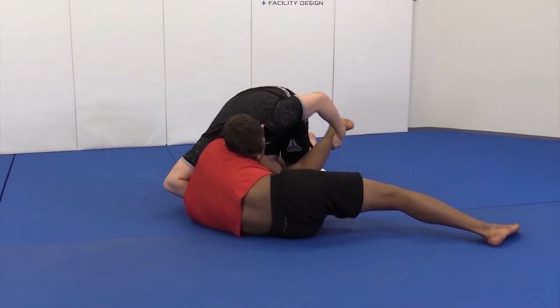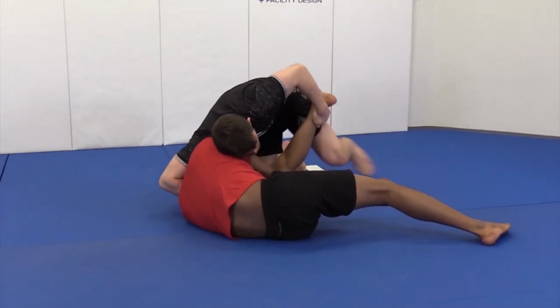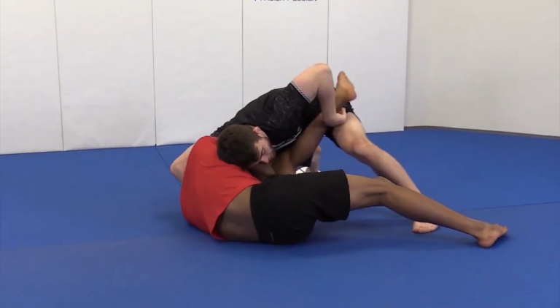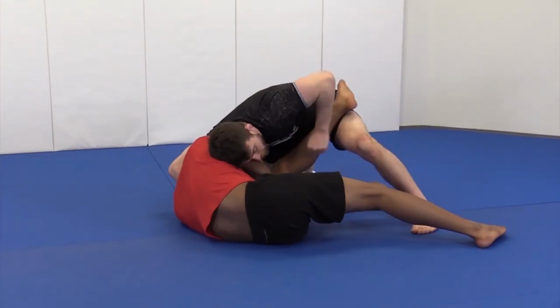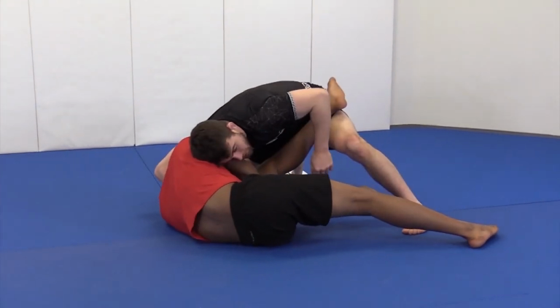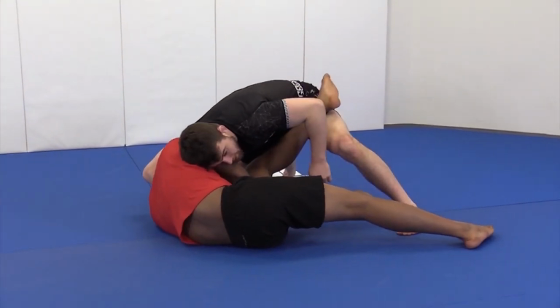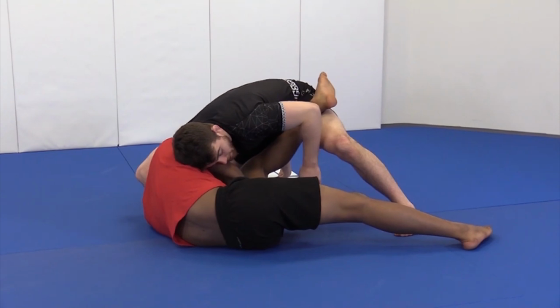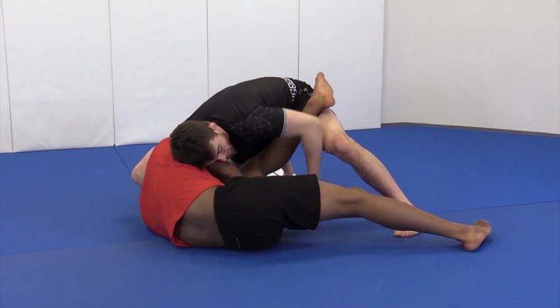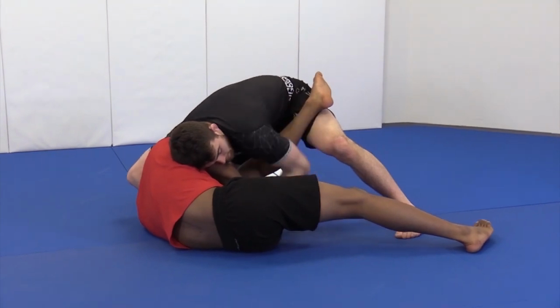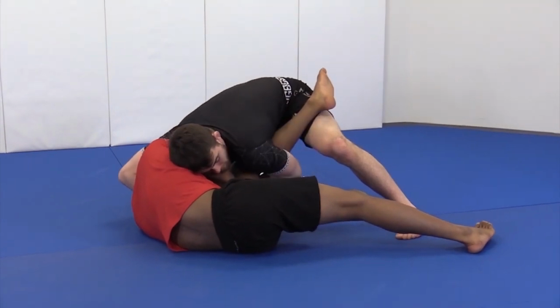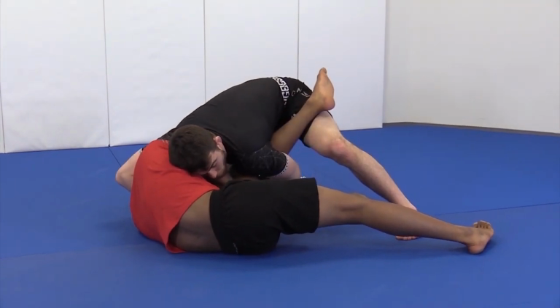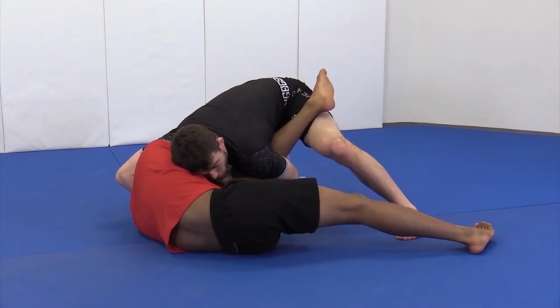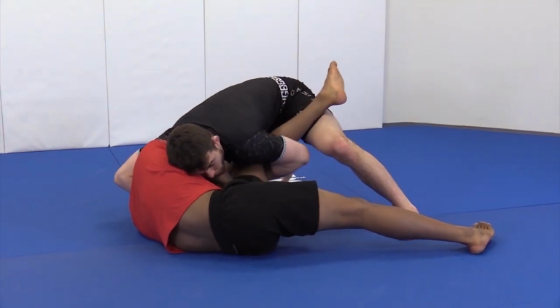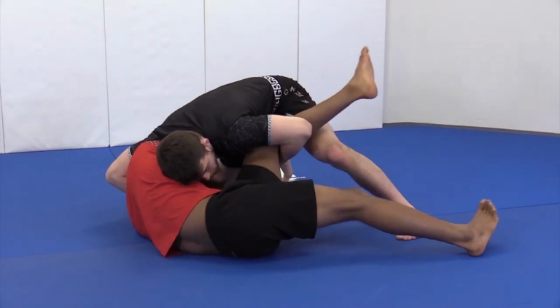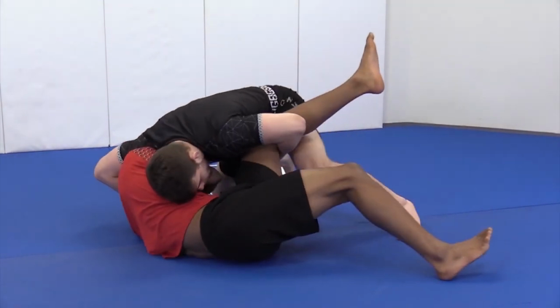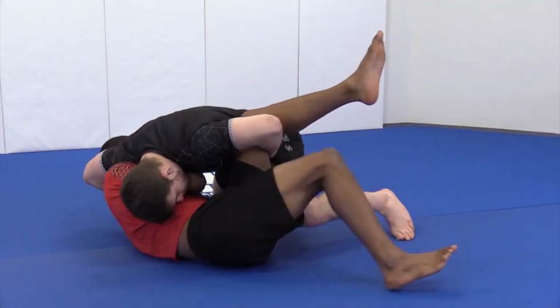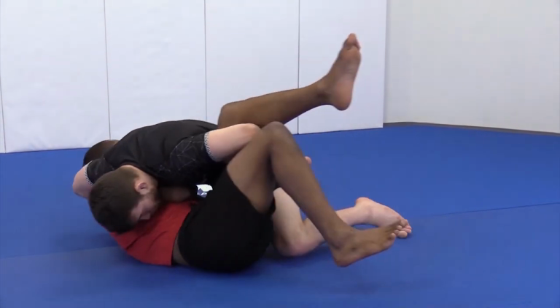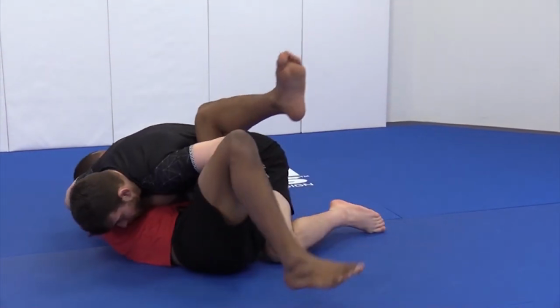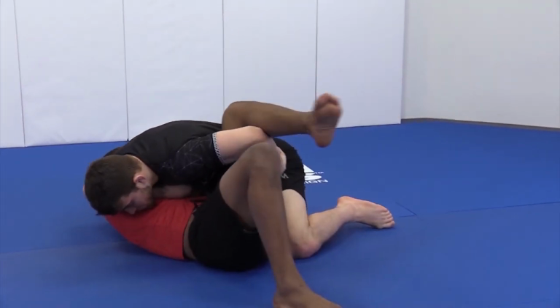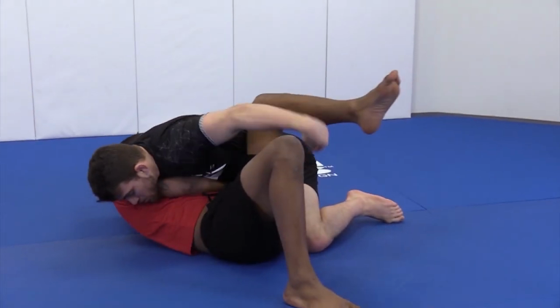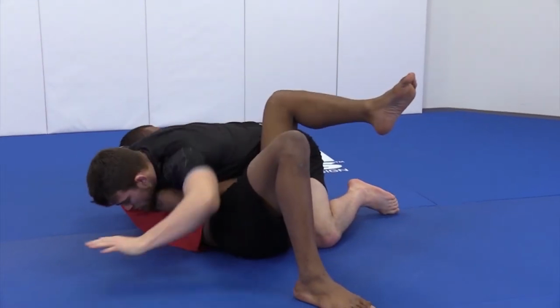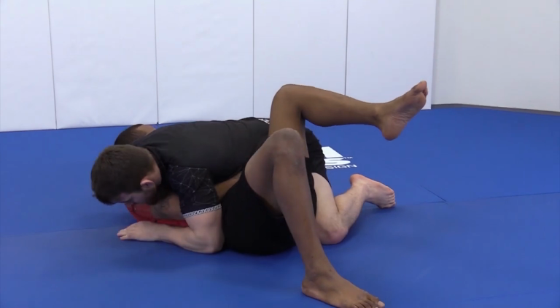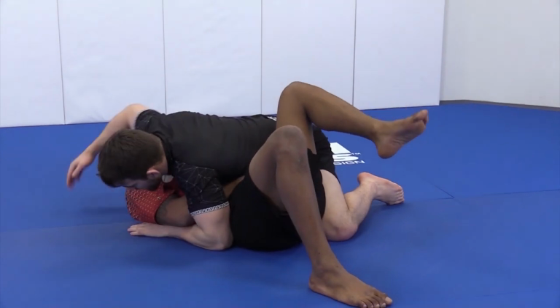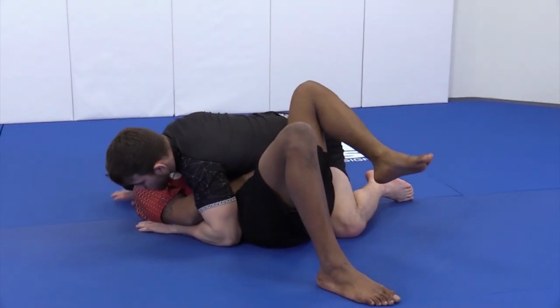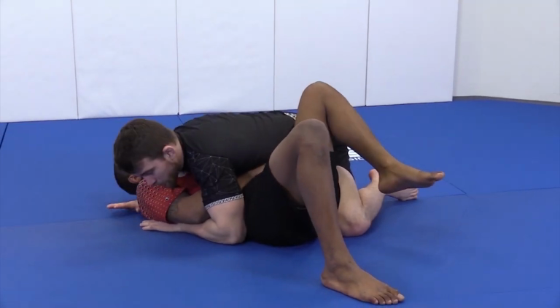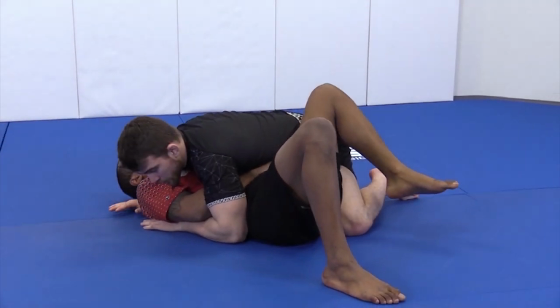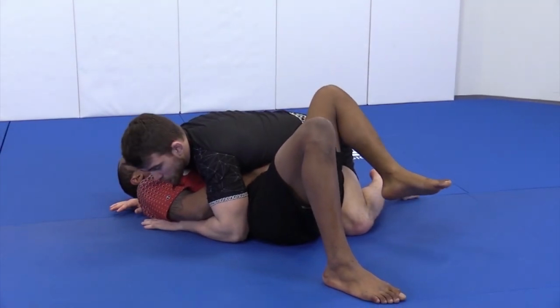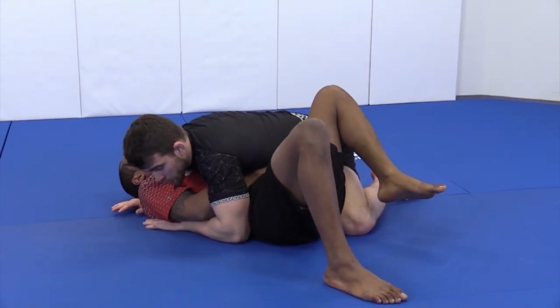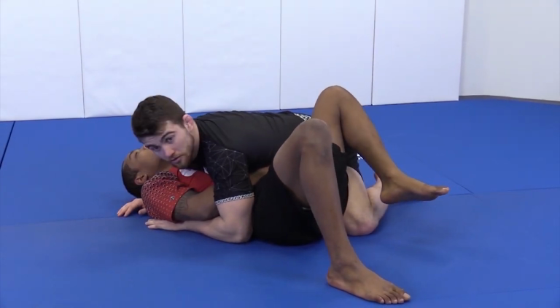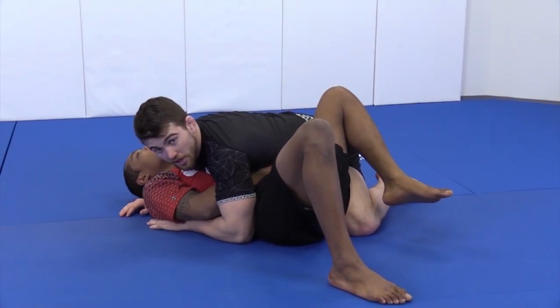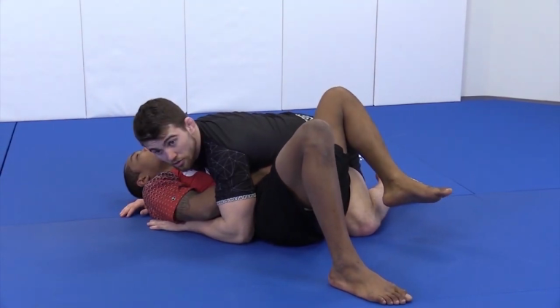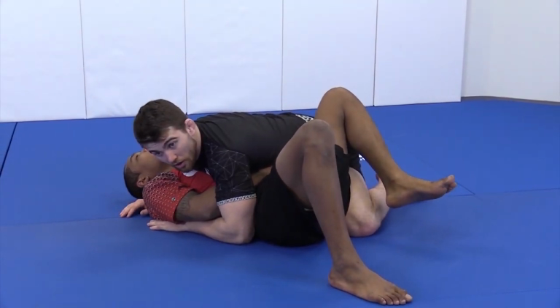Make sure I shelf so he can't get his leg back, then hold this one, pull it past me, and move in to side control.